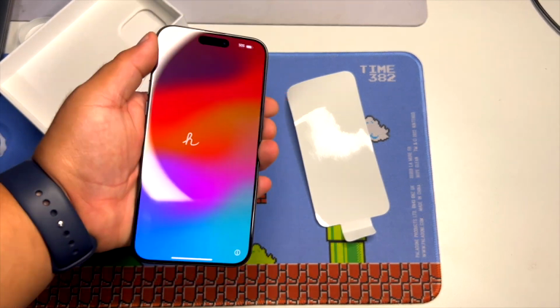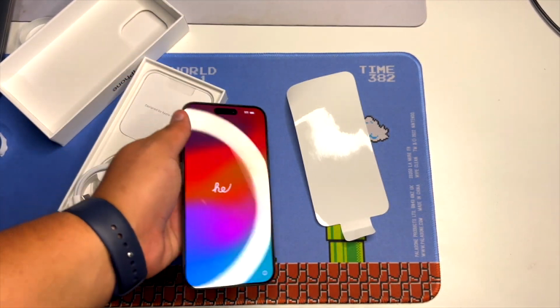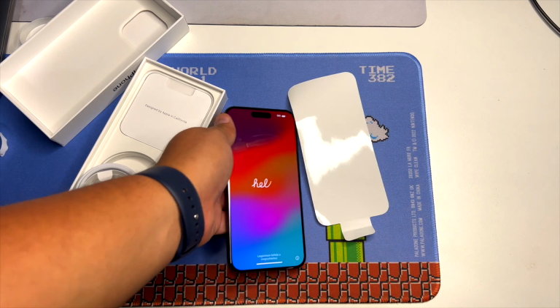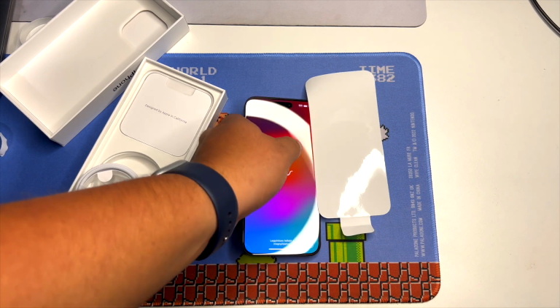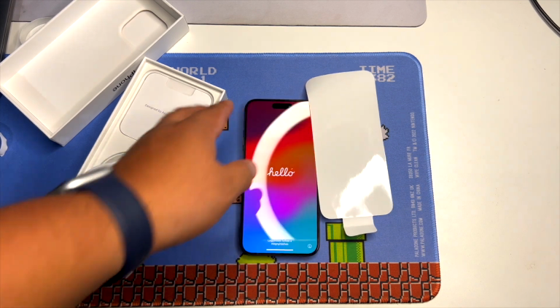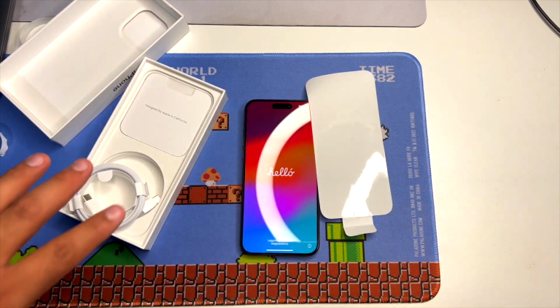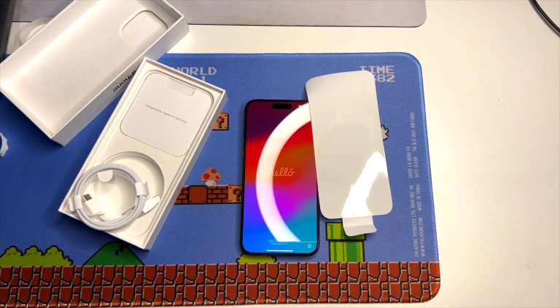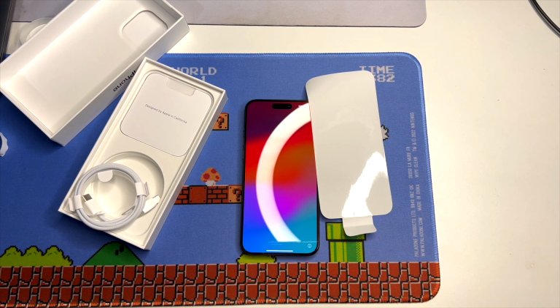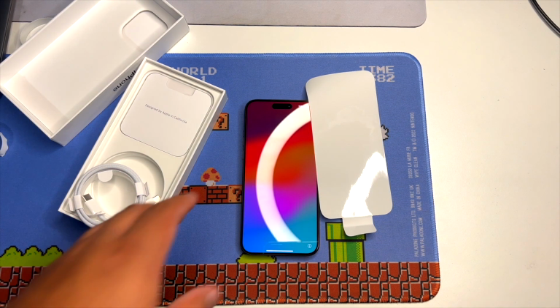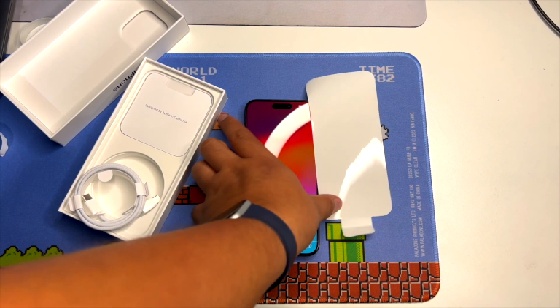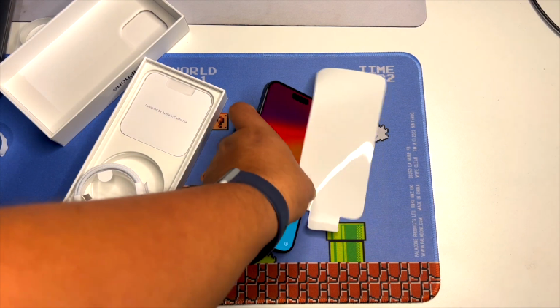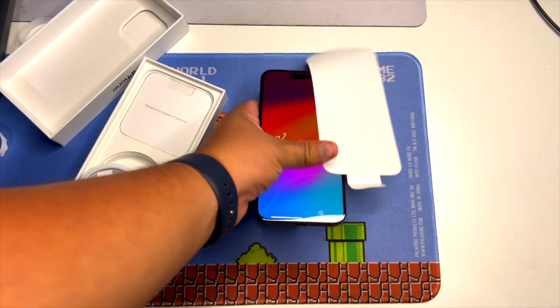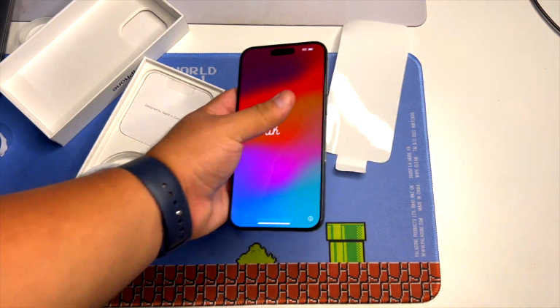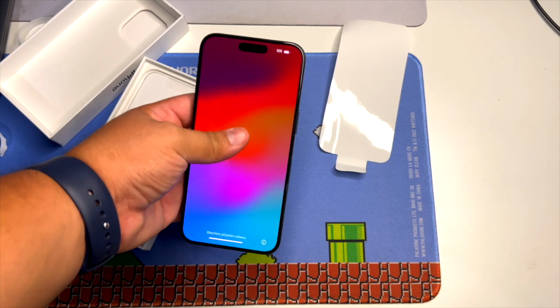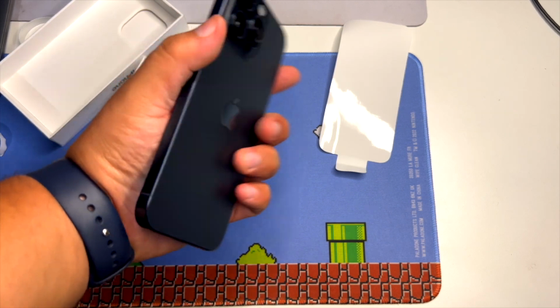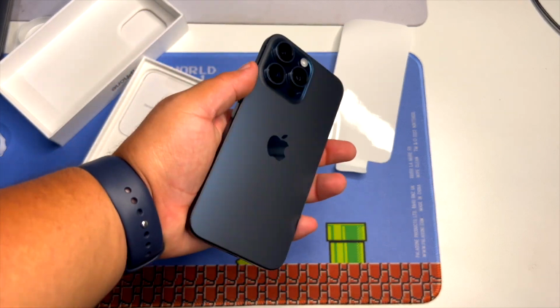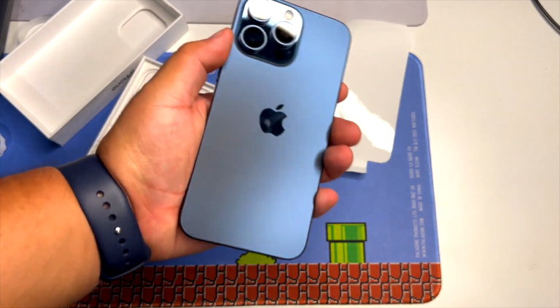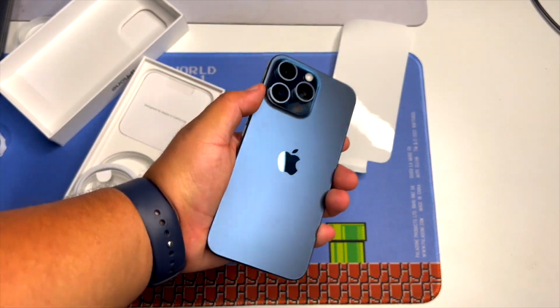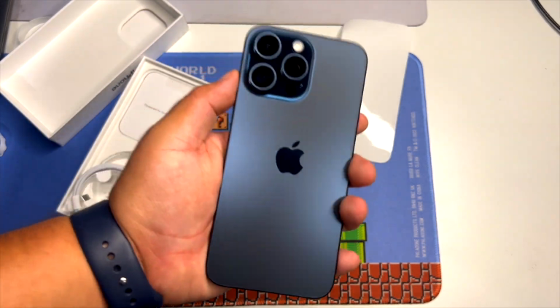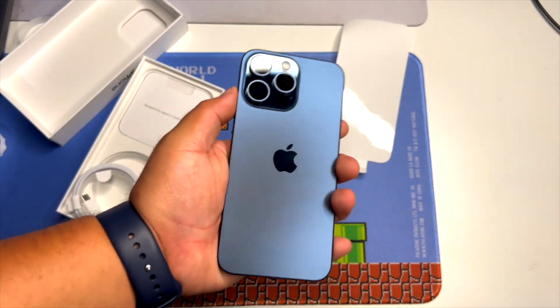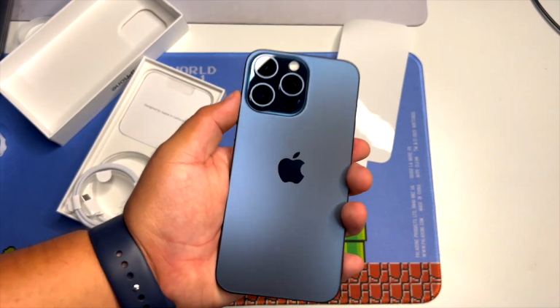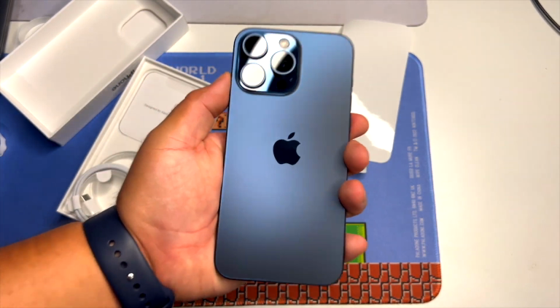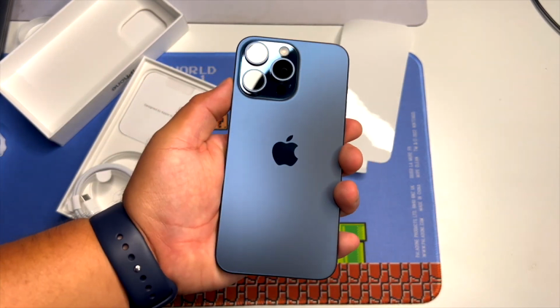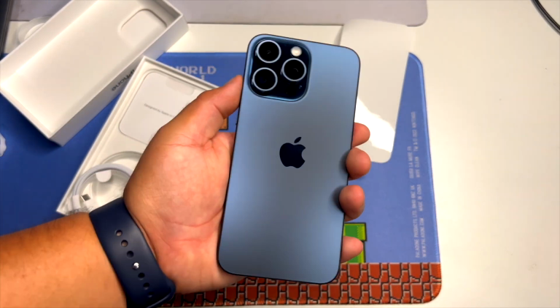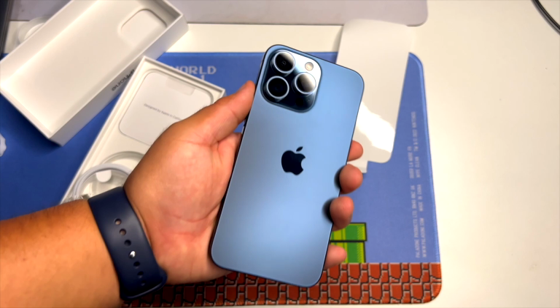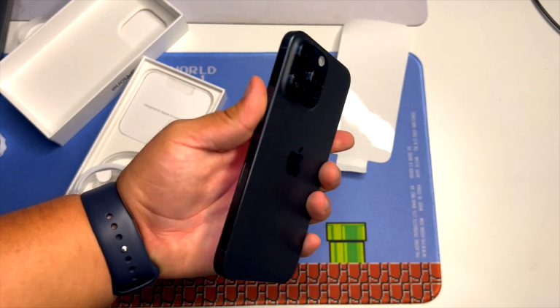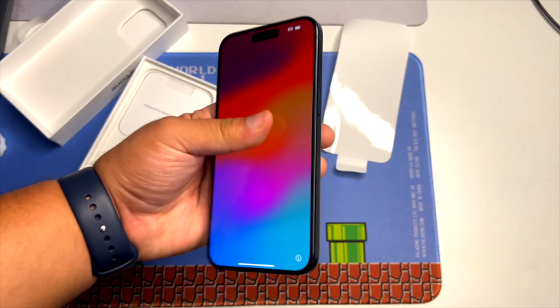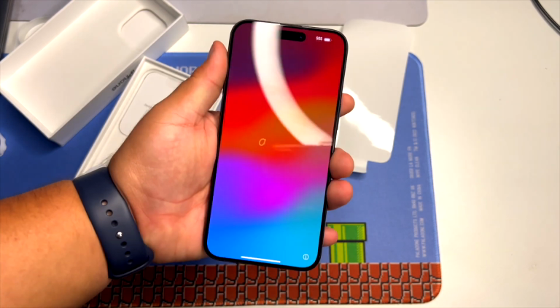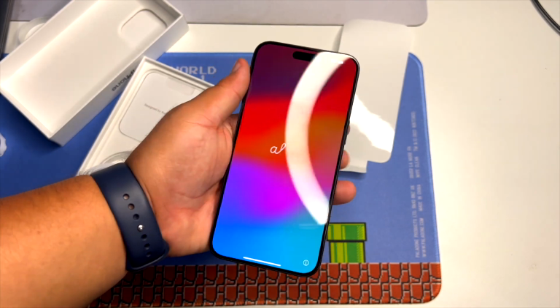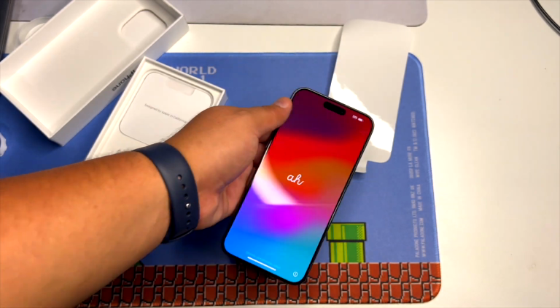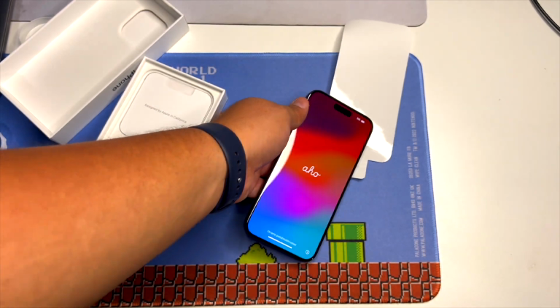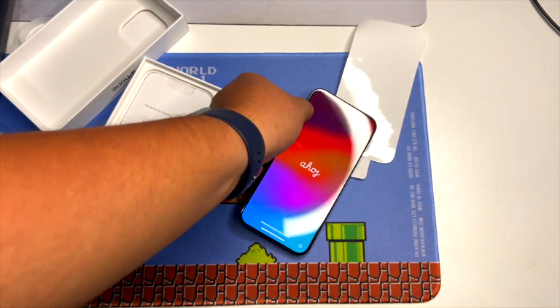And there we have it, guys — a quick unboxing of the iPhone 15 Pro Max. If this is your first time watching and you'd like to, please subscribe. Leave a comment below of your favorite feature that Apple released this year. I'll catch you guys in the next one.